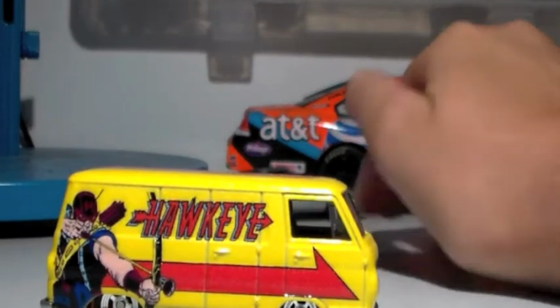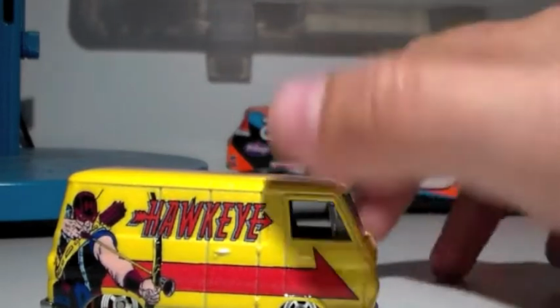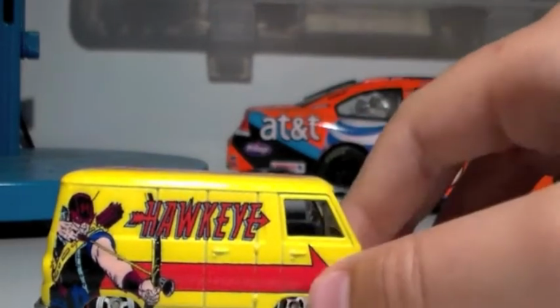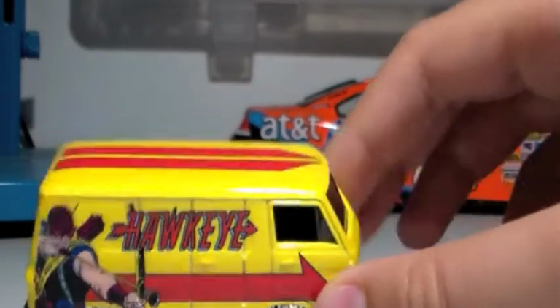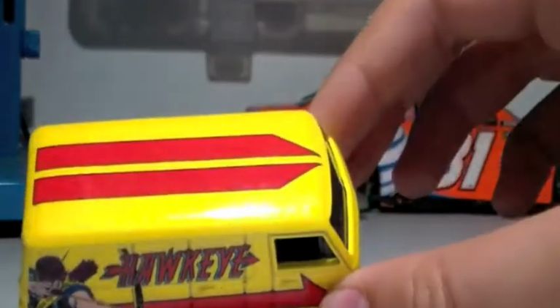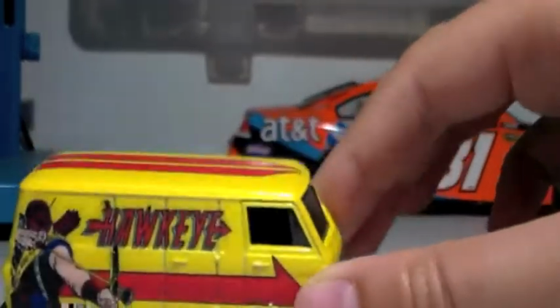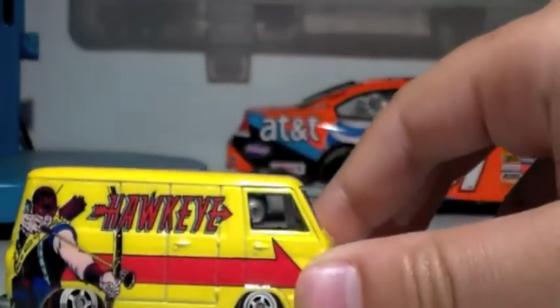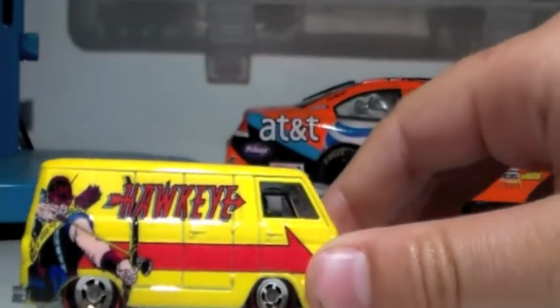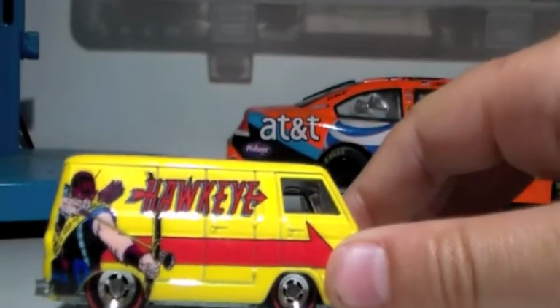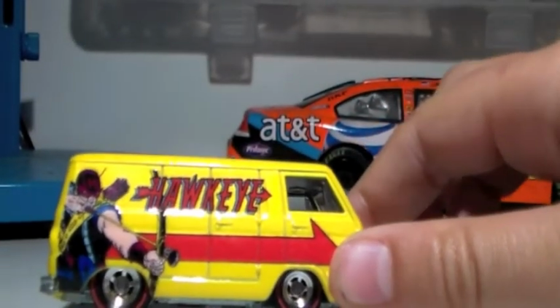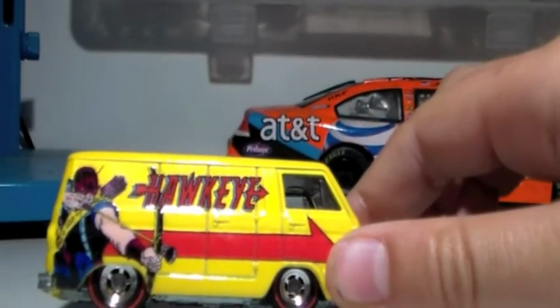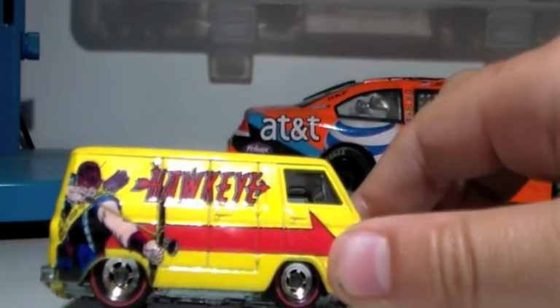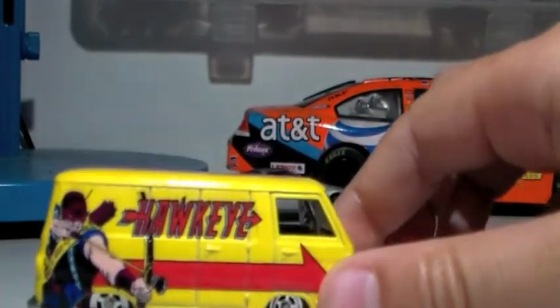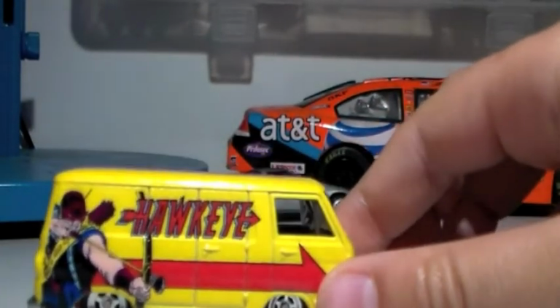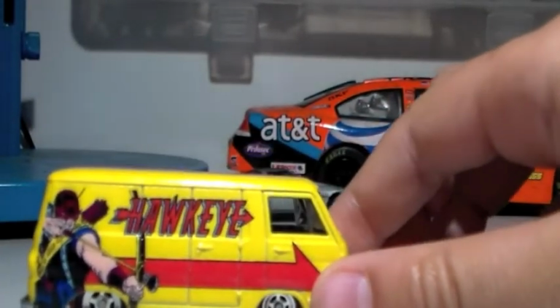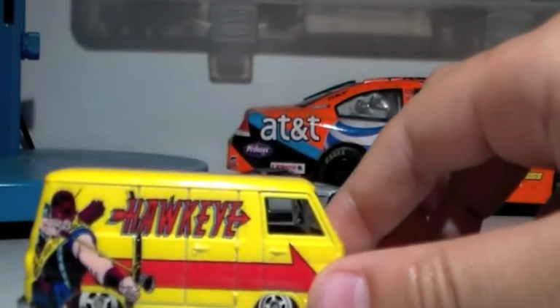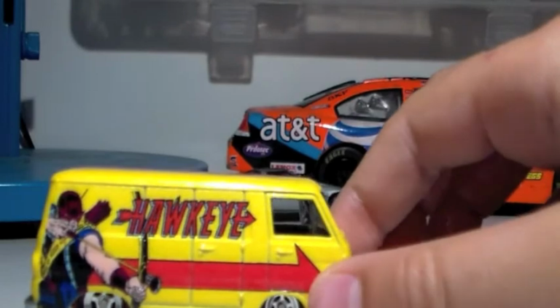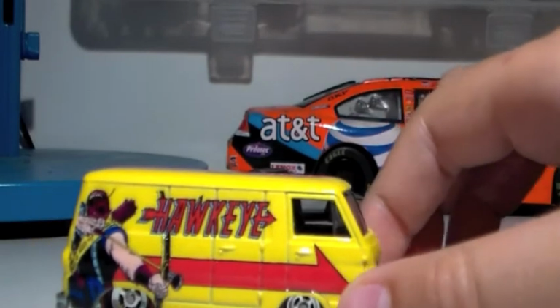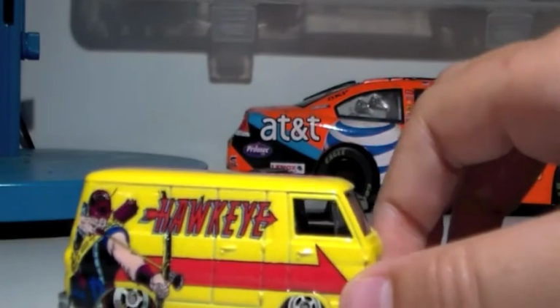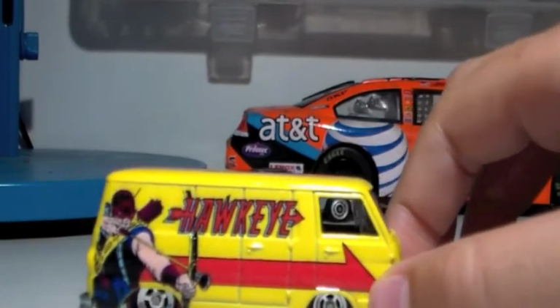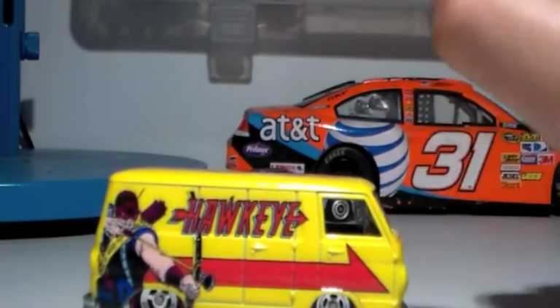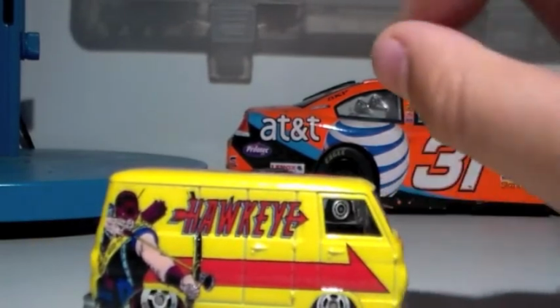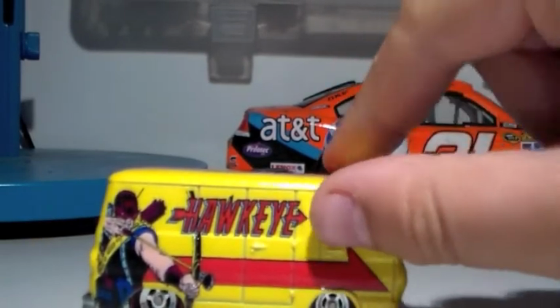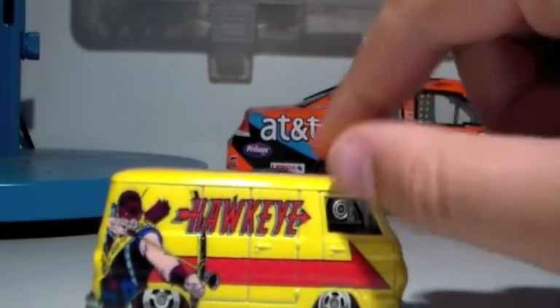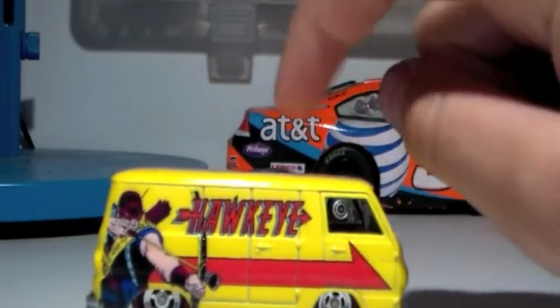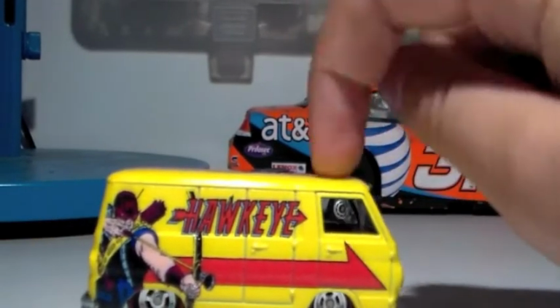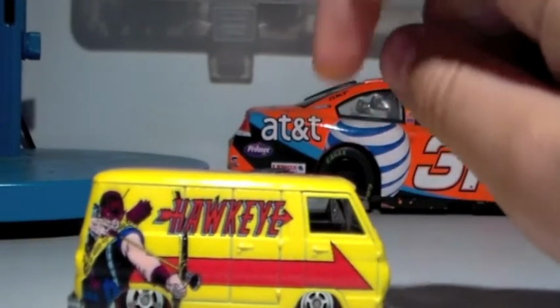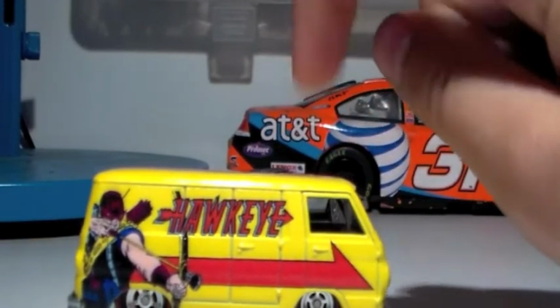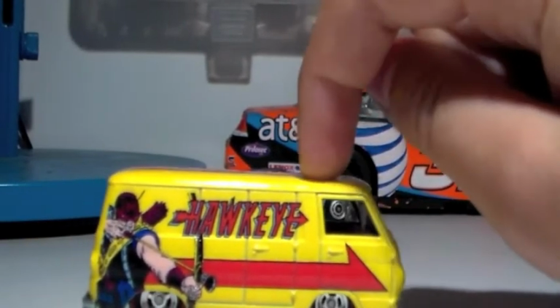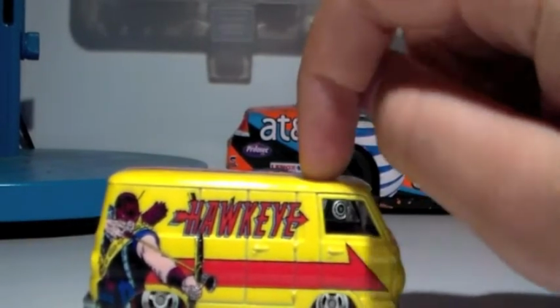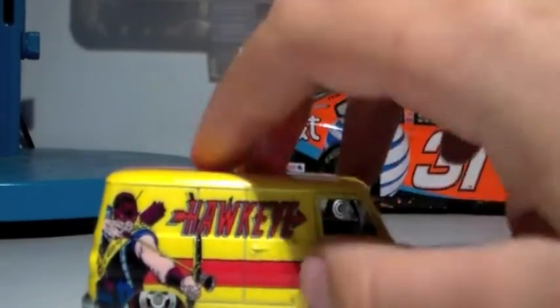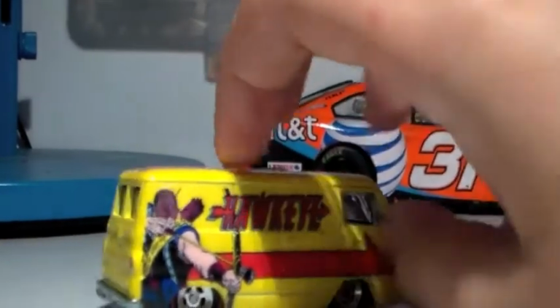Then I got this Hawkeye van, which is pretty cool. I got it at a Ralph's. It's very interesting, but I like it a lot — it's really really nice.